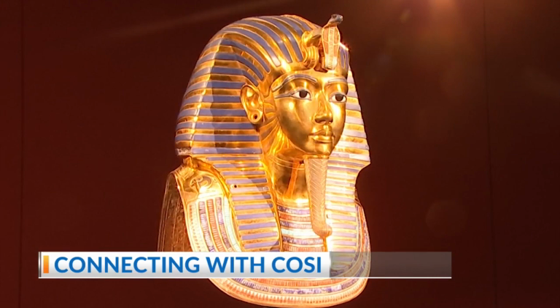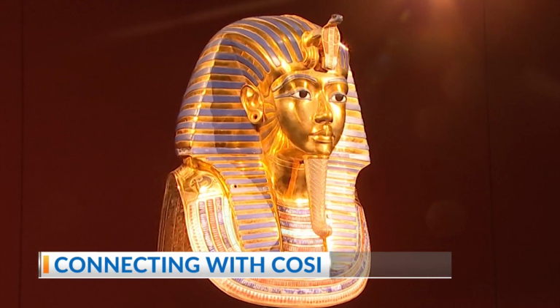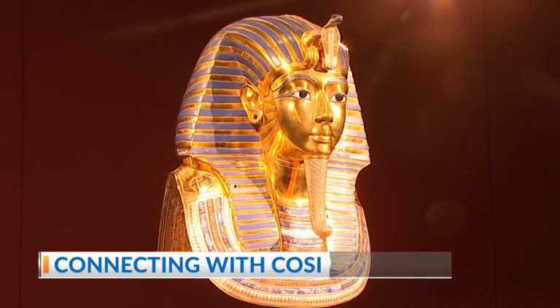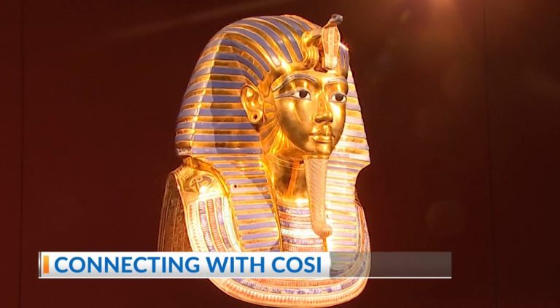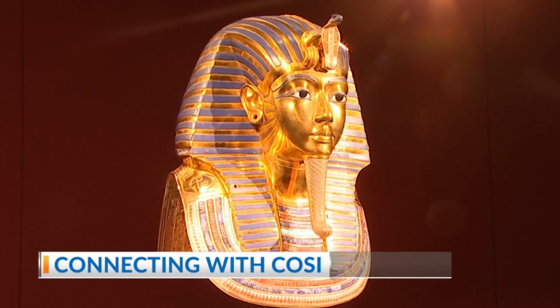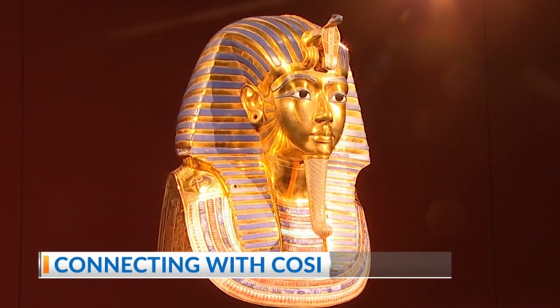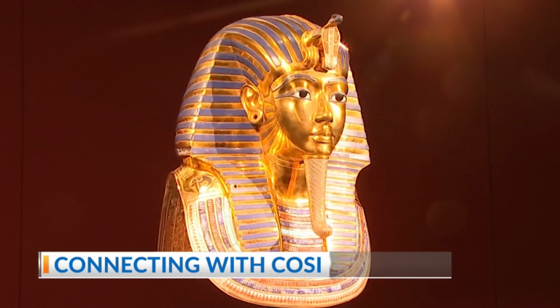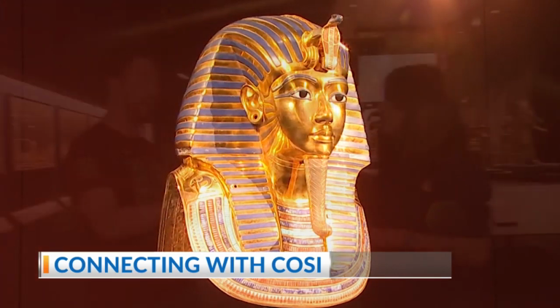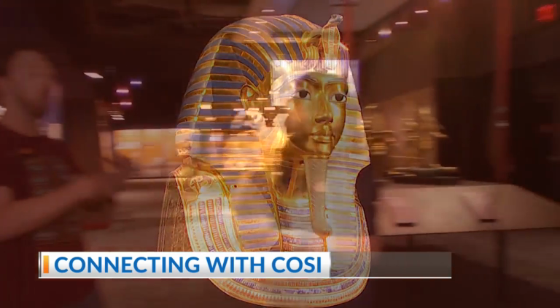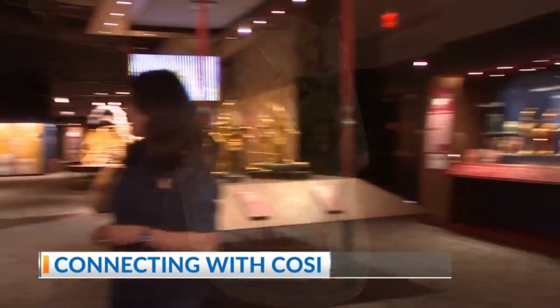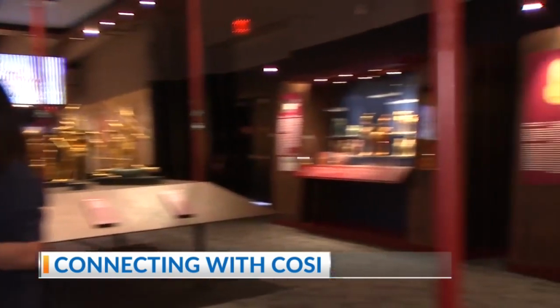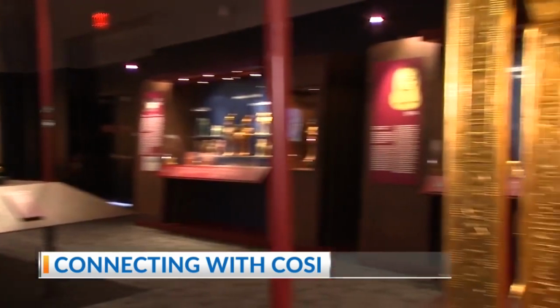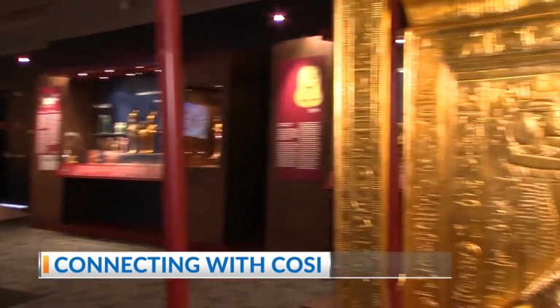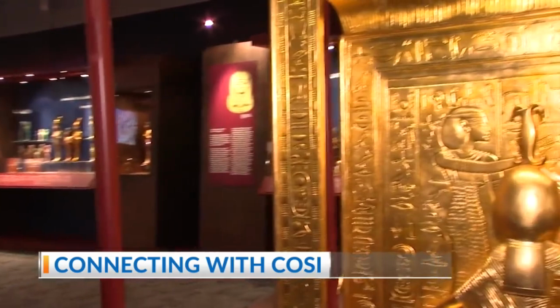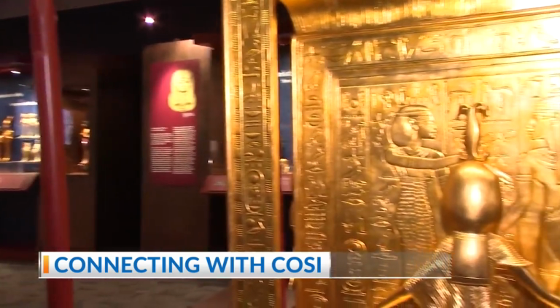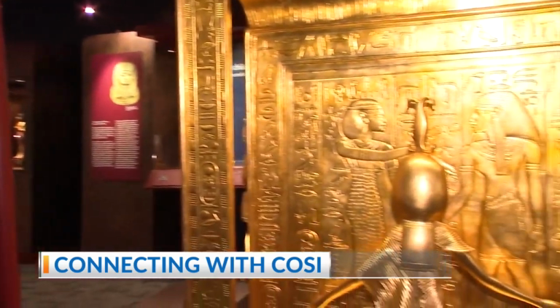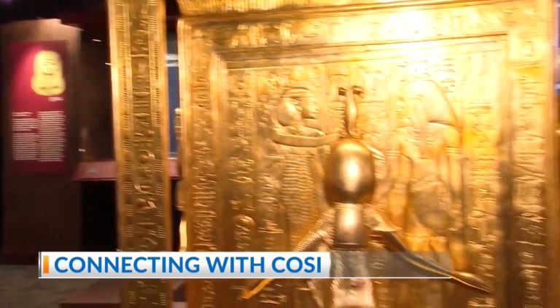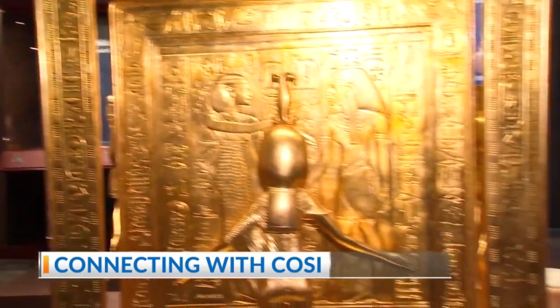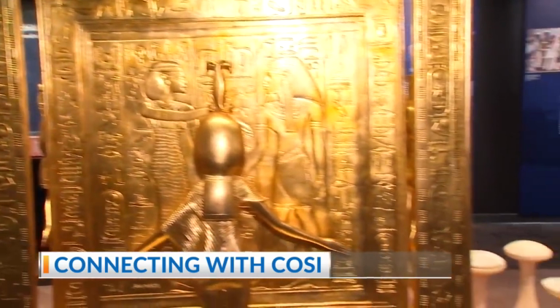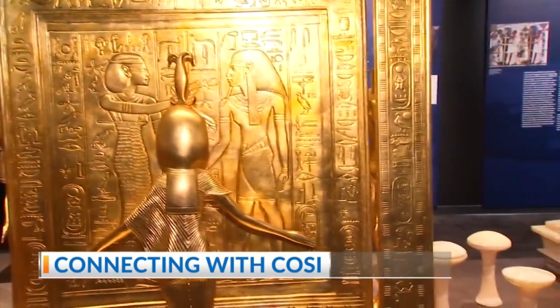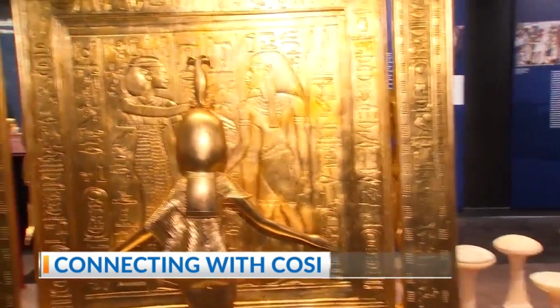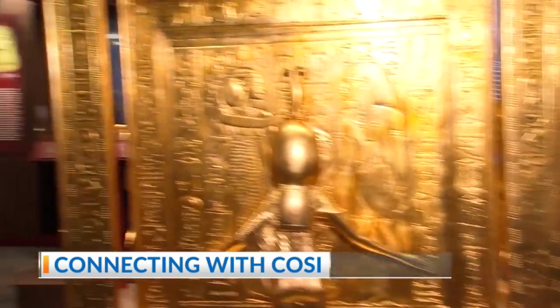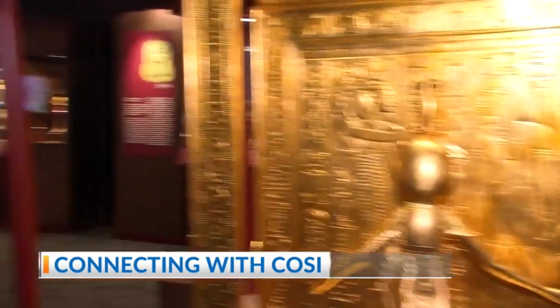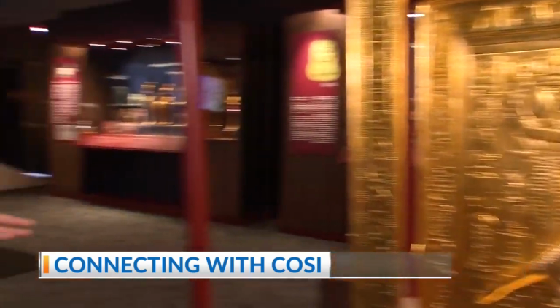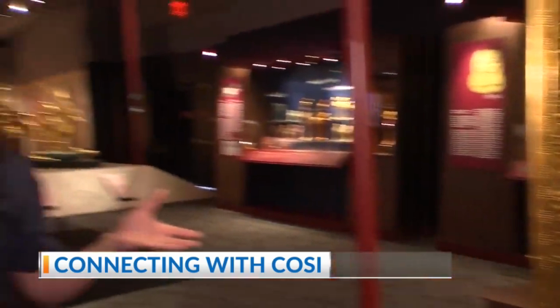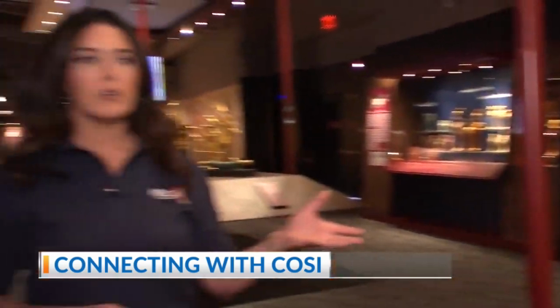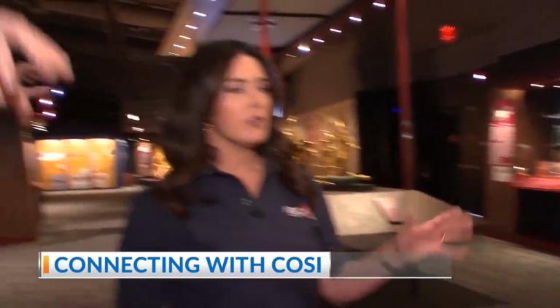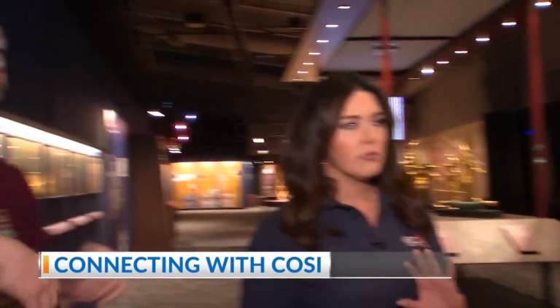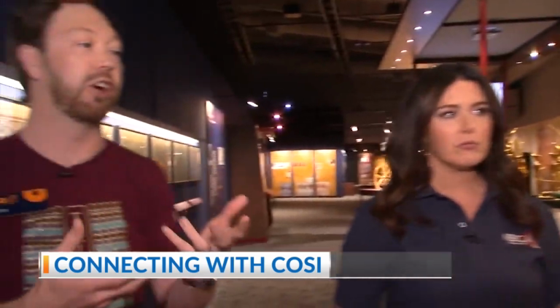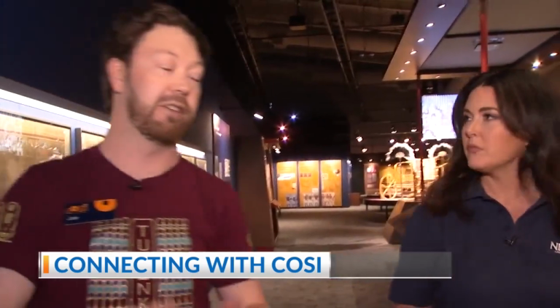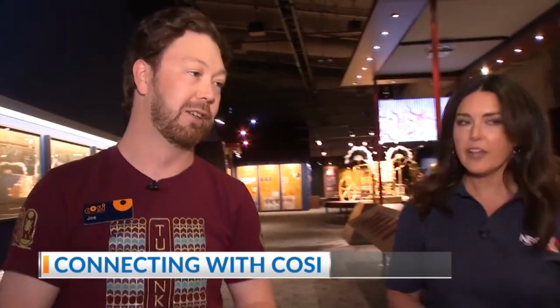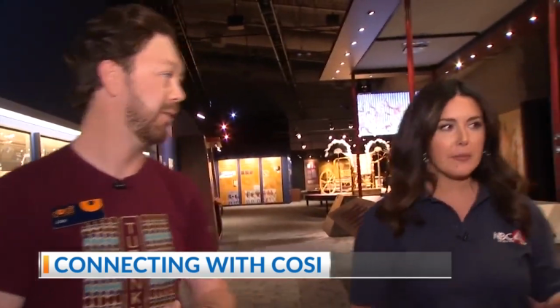So you're kind of starting this immersive portion where you can see what it looked like when Carter found Tut's tomb in 1922, and then out here it's all kind of now up close and spread out so you can get a look at everything. It's fabulous.